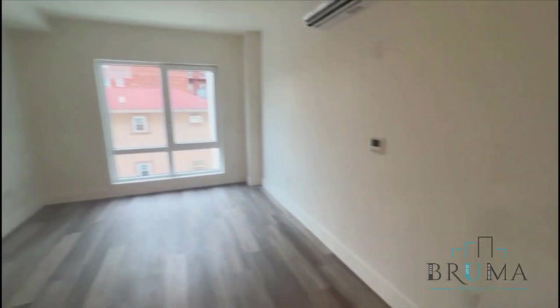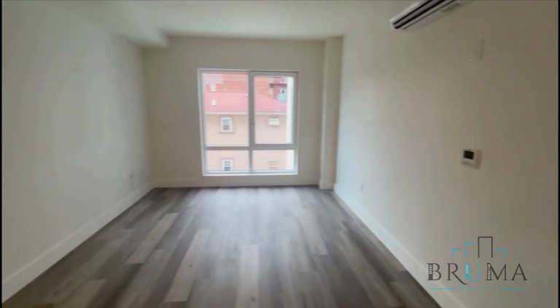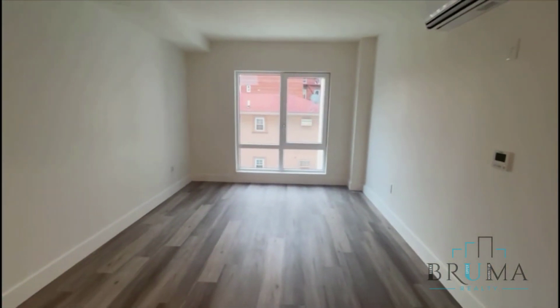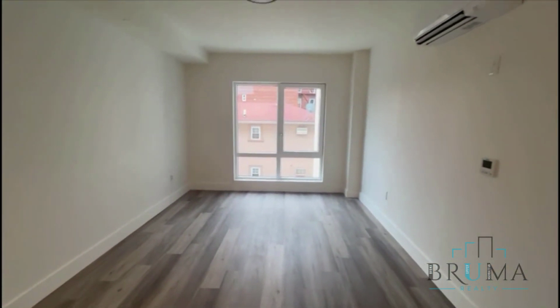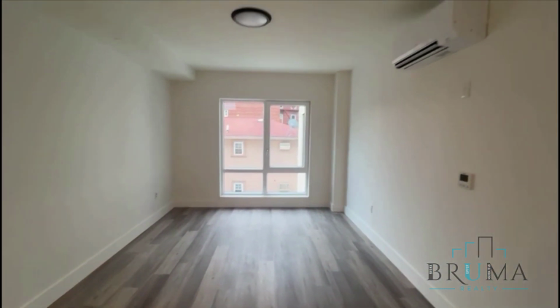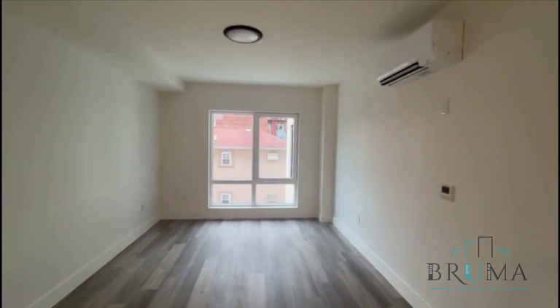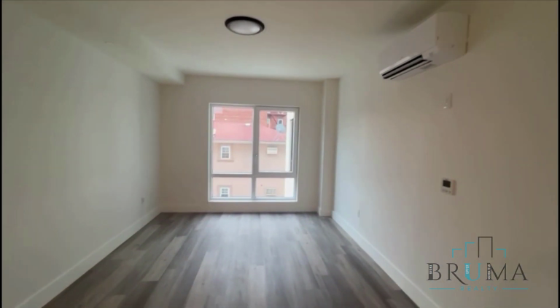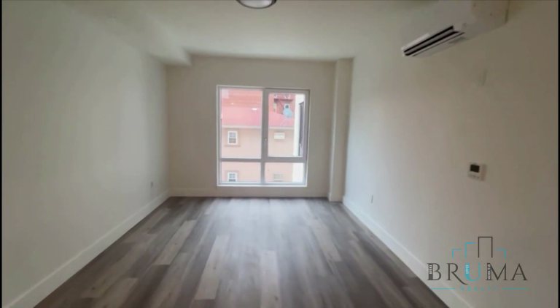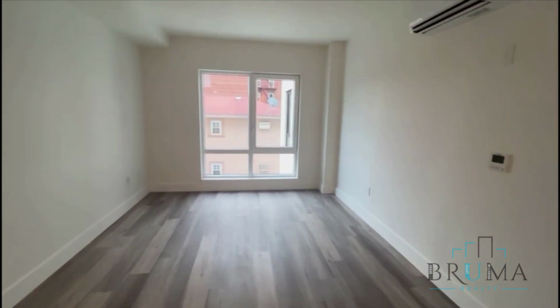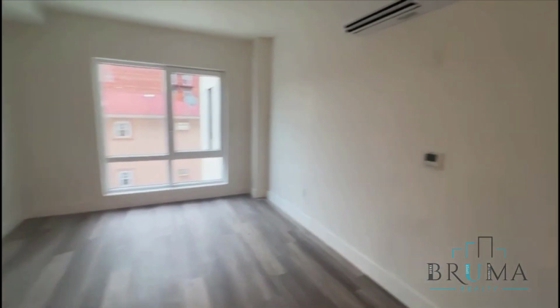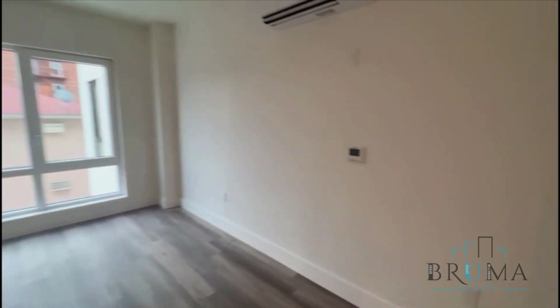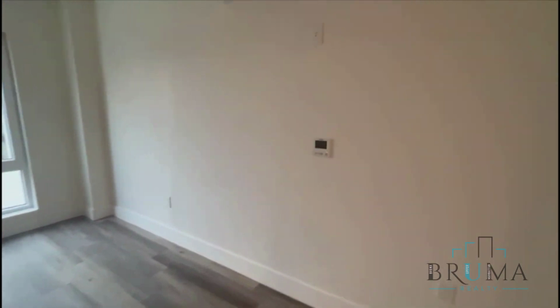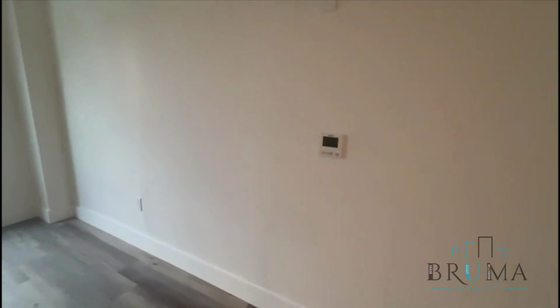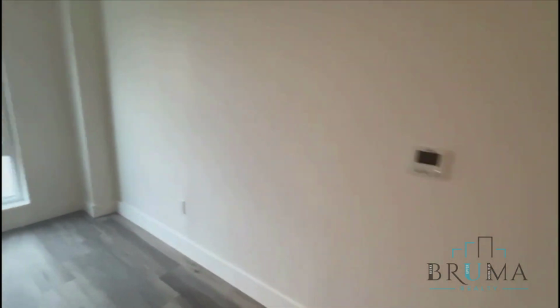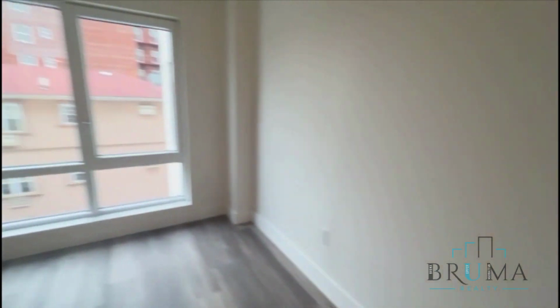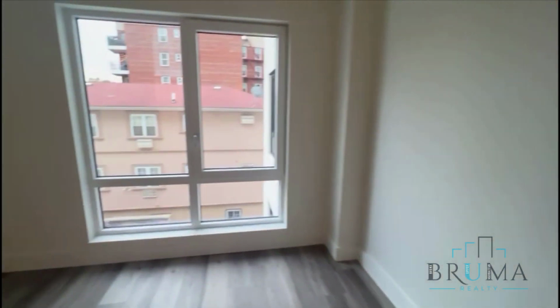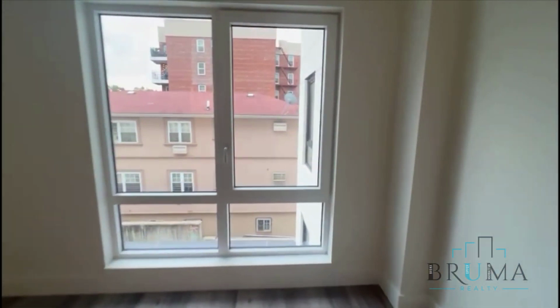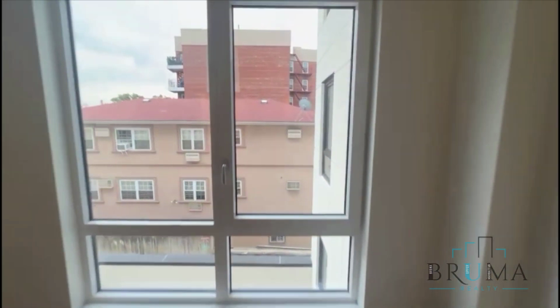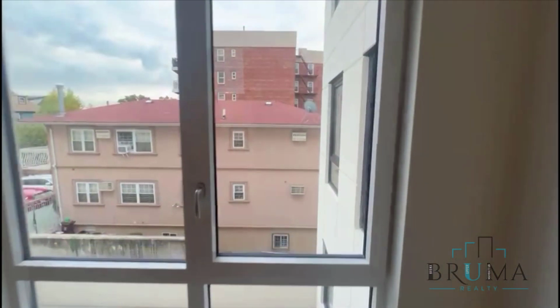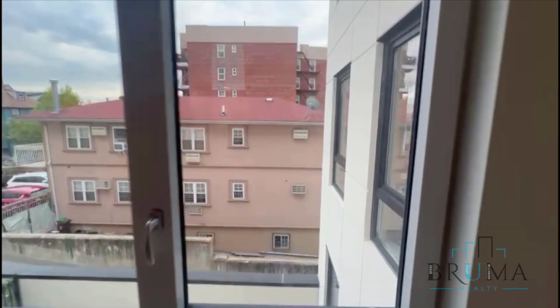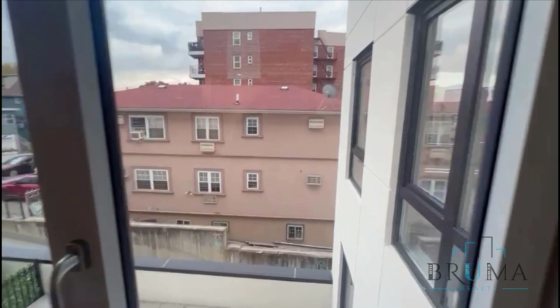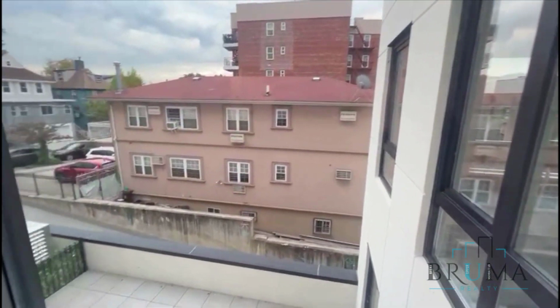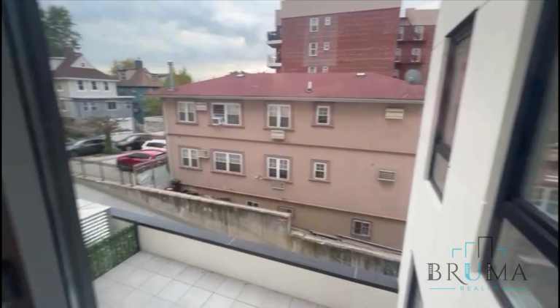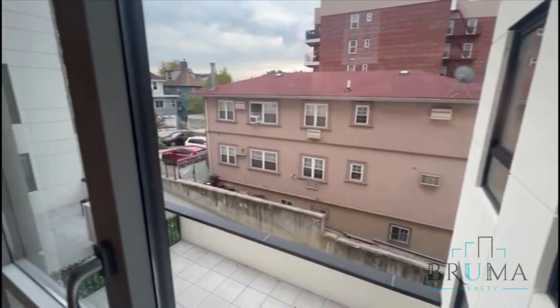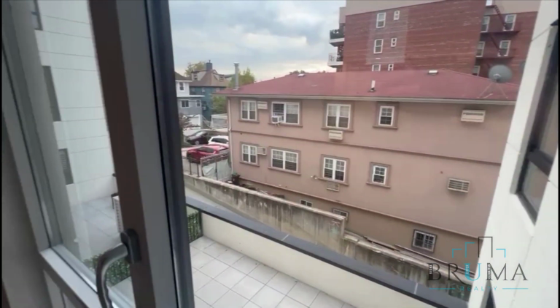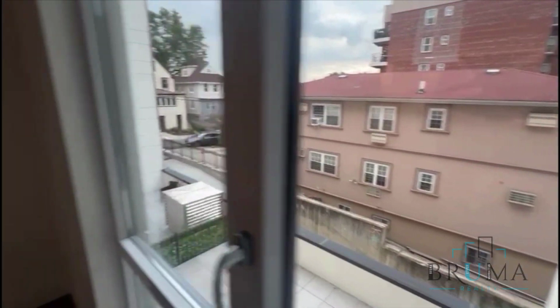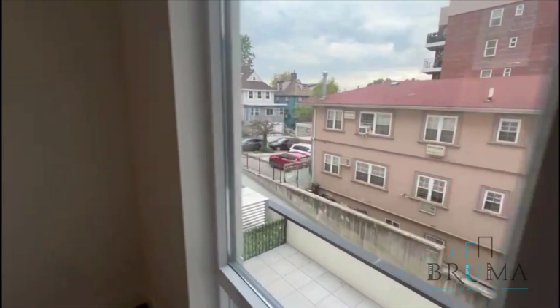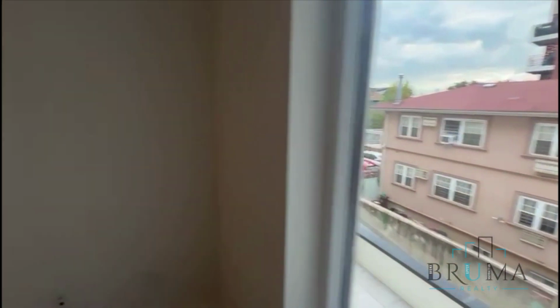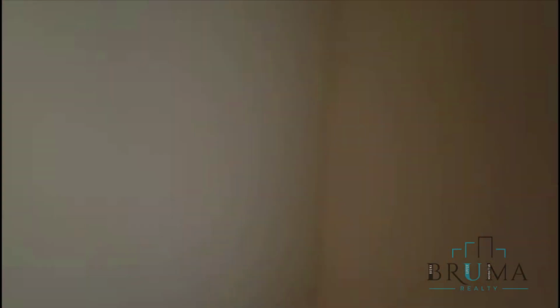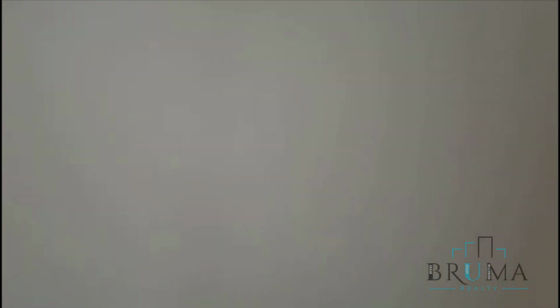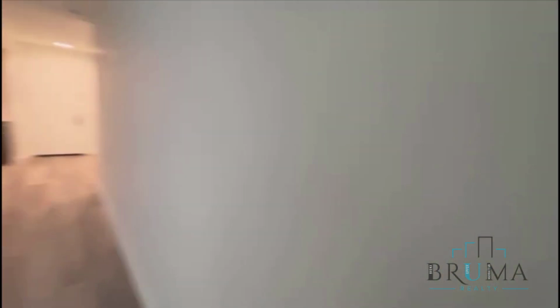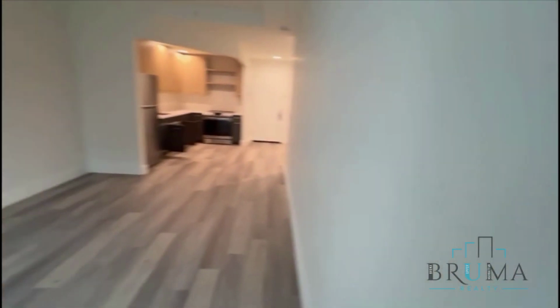Over here is going to be your living room. You have floor-to-ceiling windows and a split AC unit with separate controls. It's facing the side of the building, nice and quiet, and it also brings in a lot of natural light.